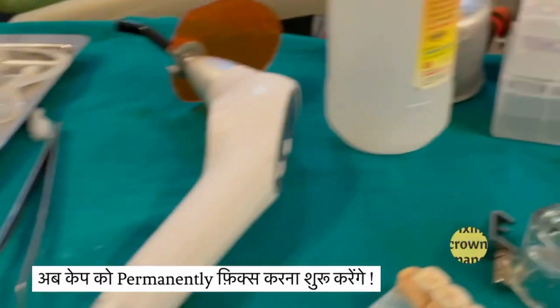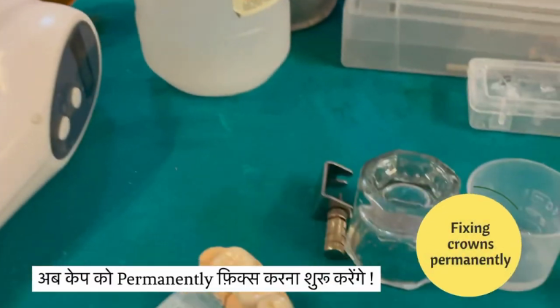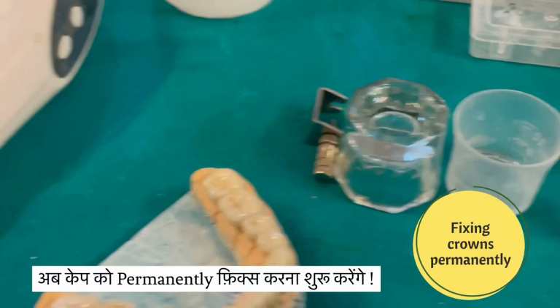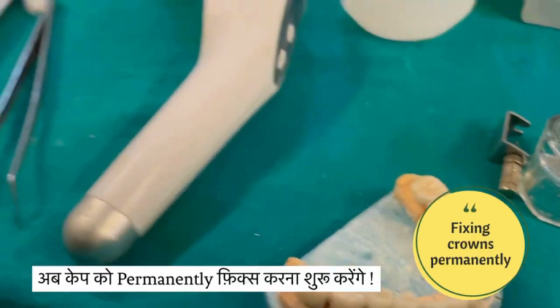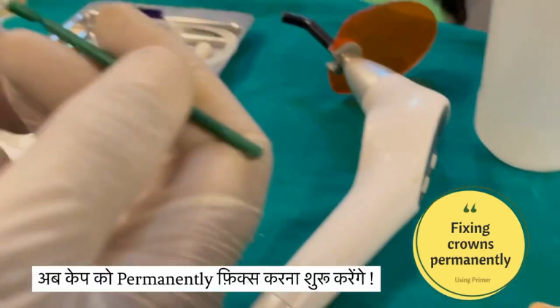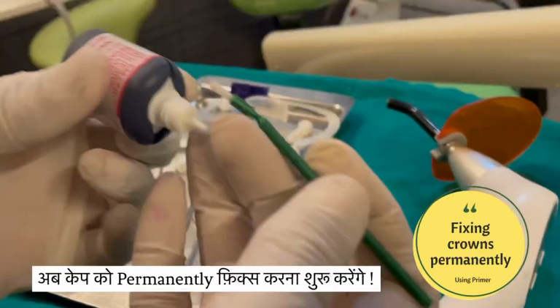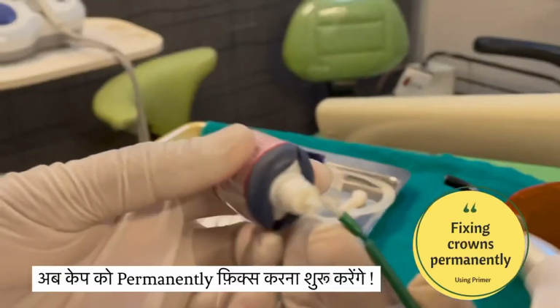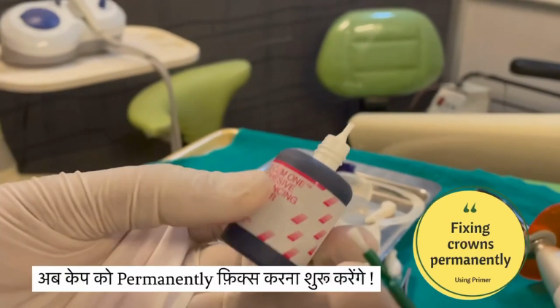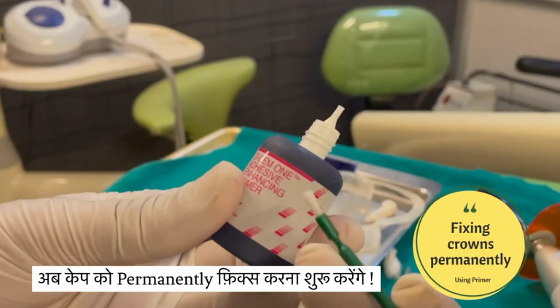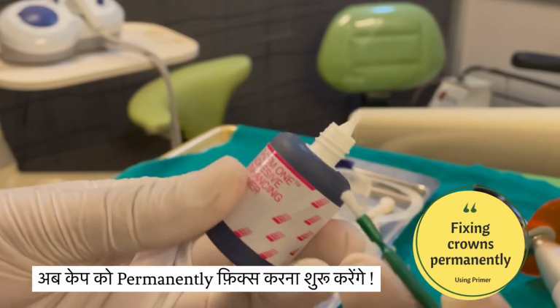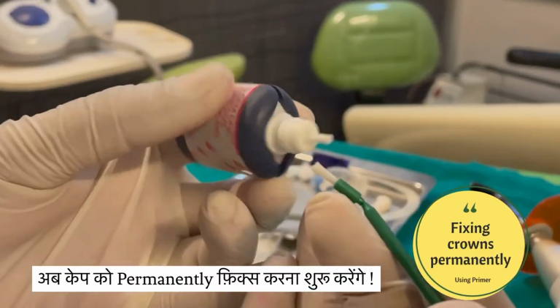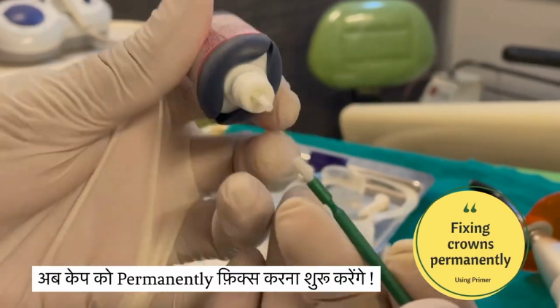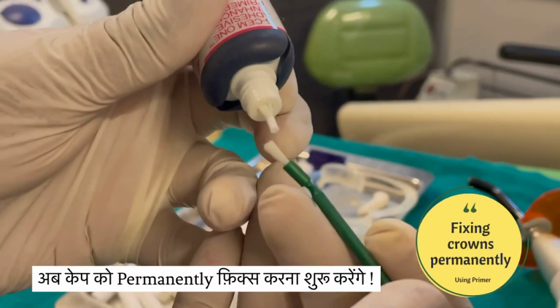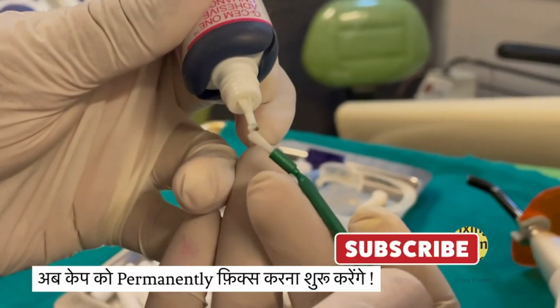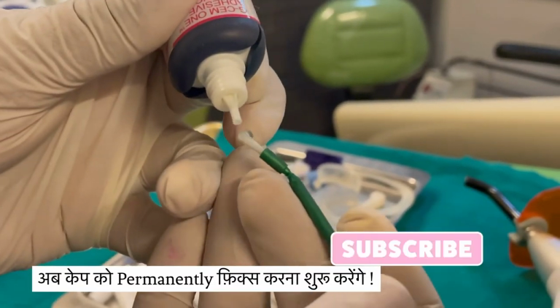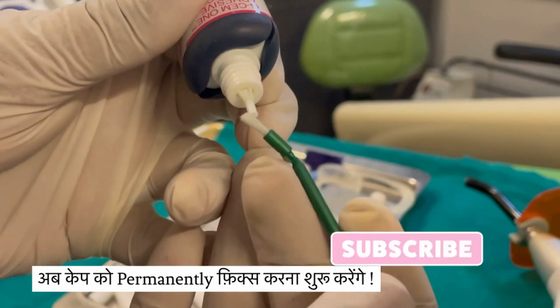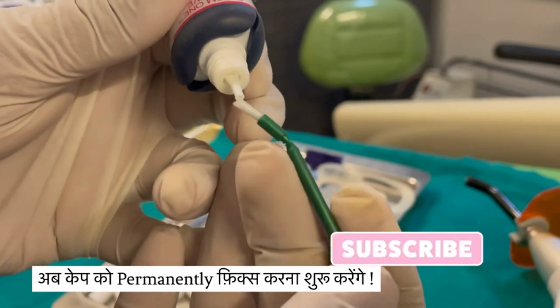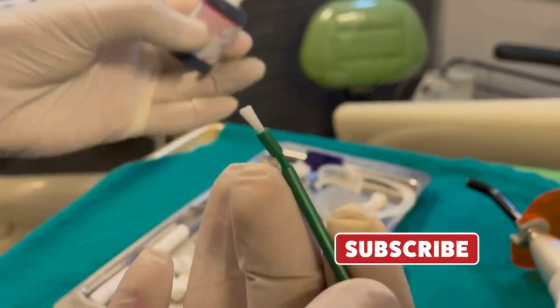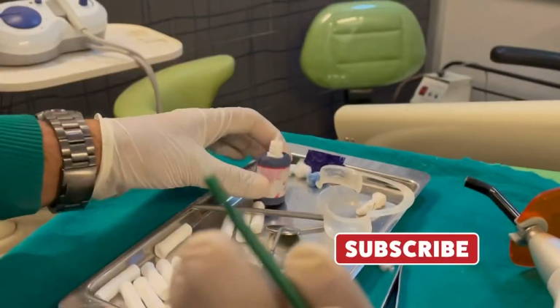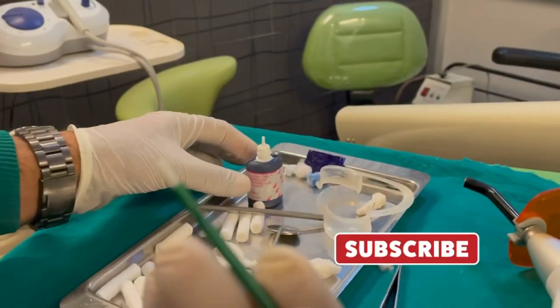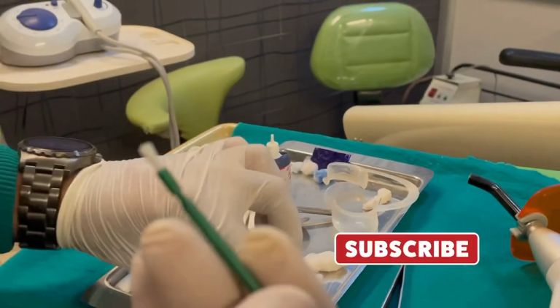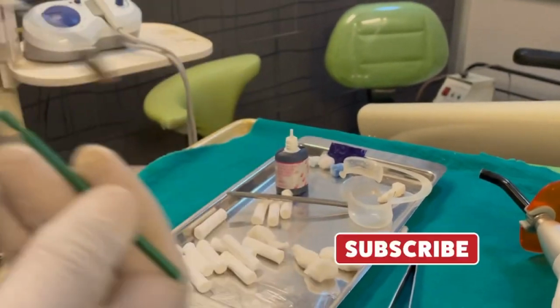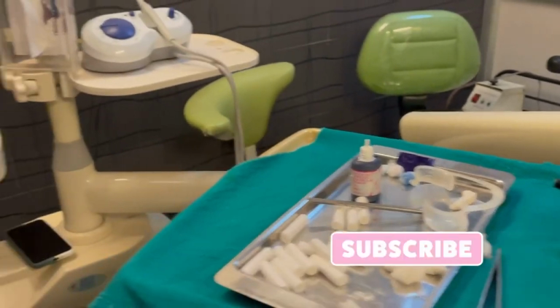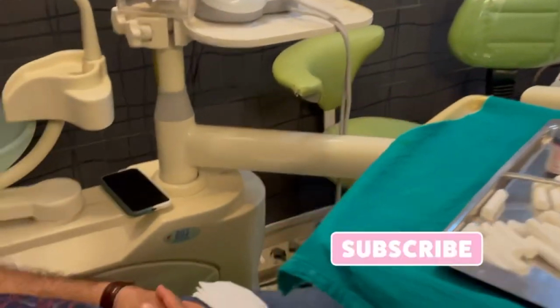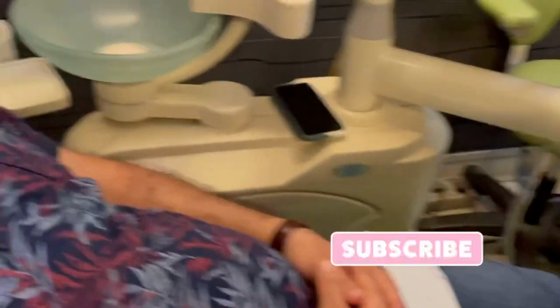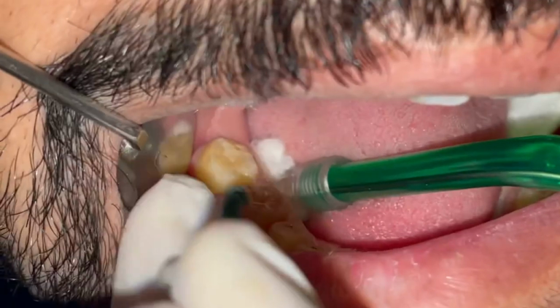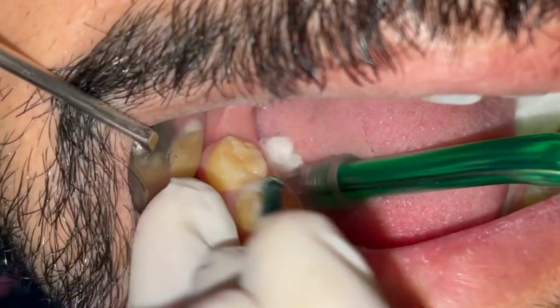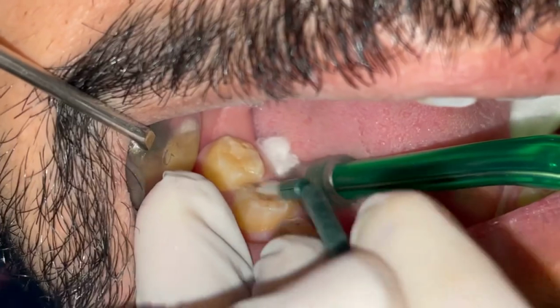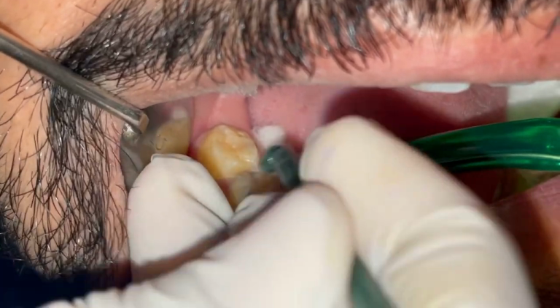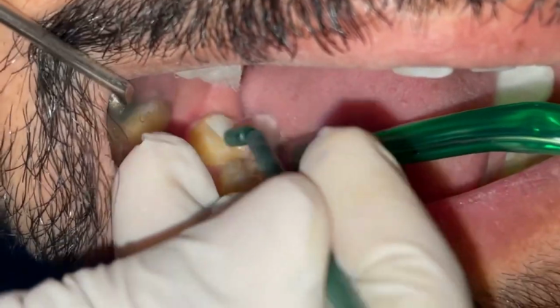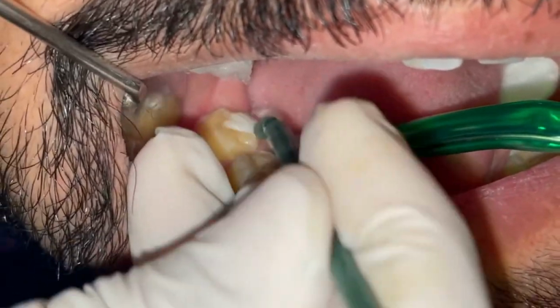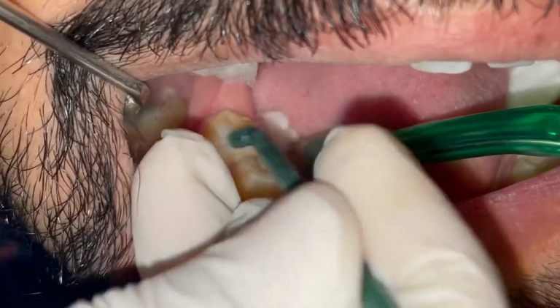When compared to basic PFM crowns, which contain metal inside, those crowns may expose the underlying metal over a period of time, which may not look good aesthetically. This doesn't happen with zirconia crowns, which is why zirconia is more preferable for aesthetic reasons.